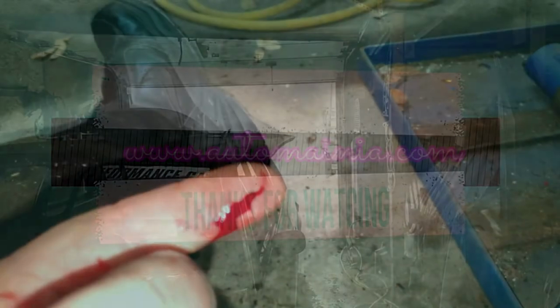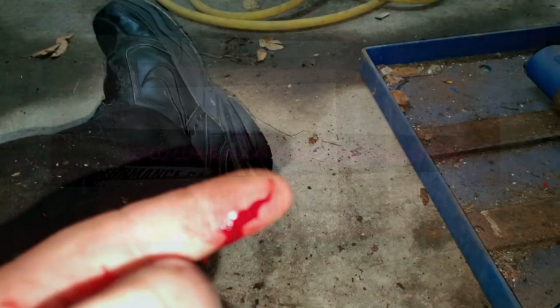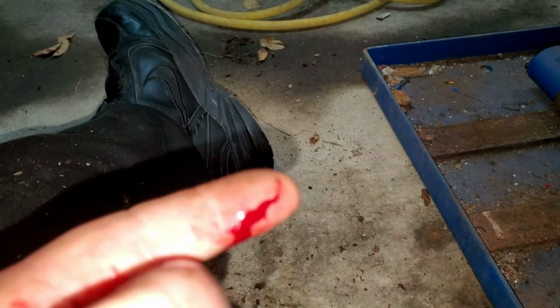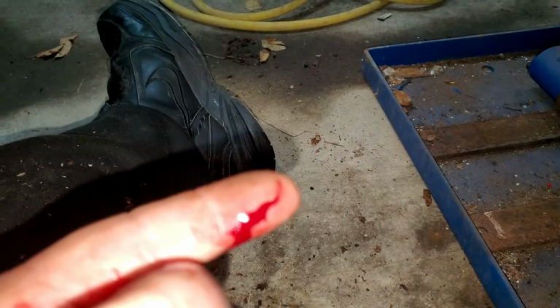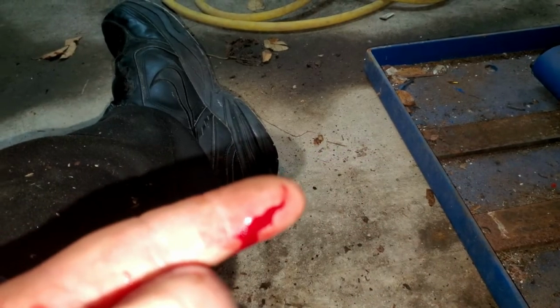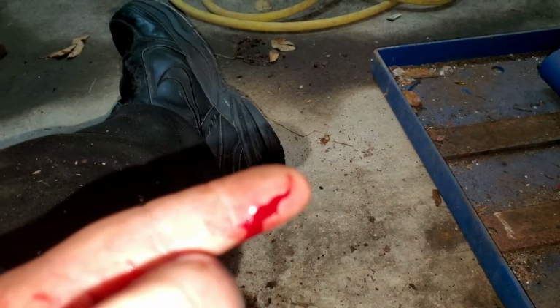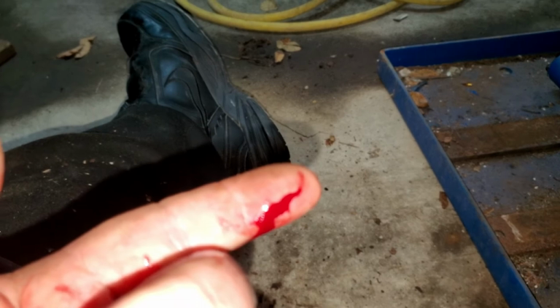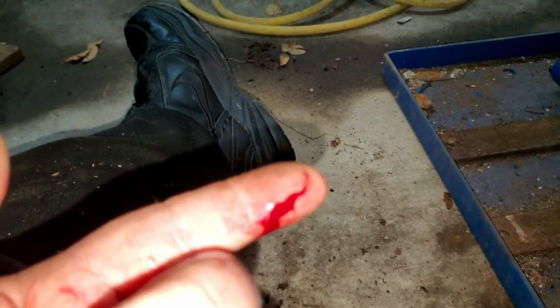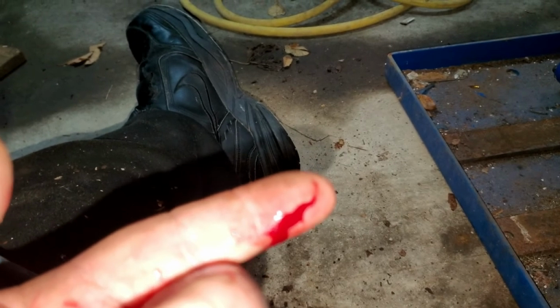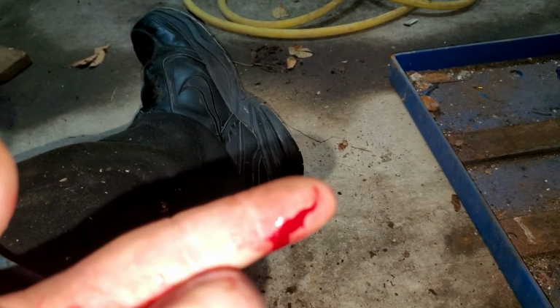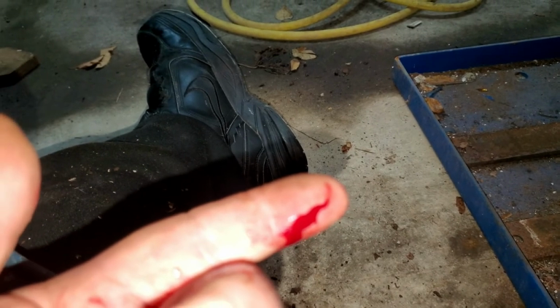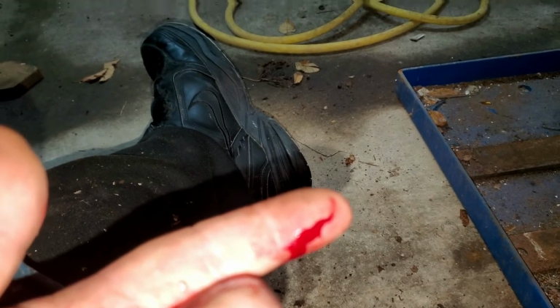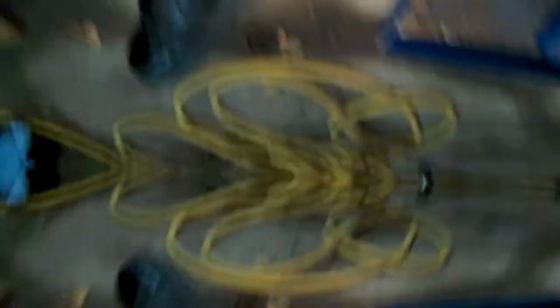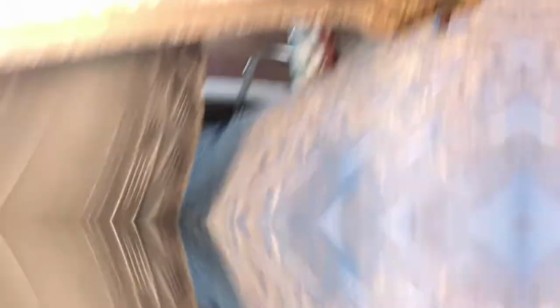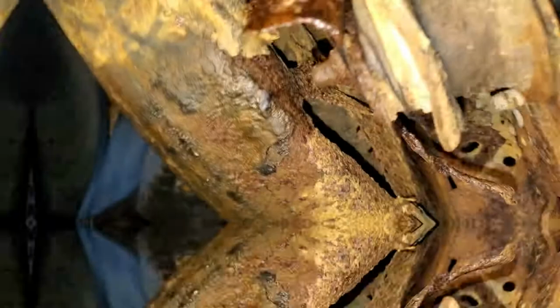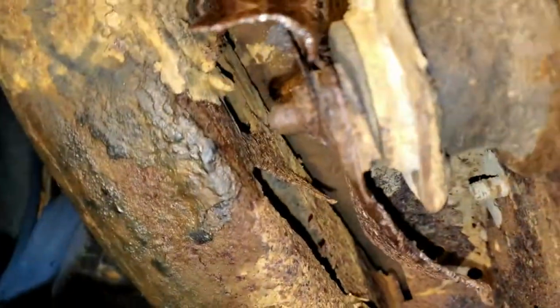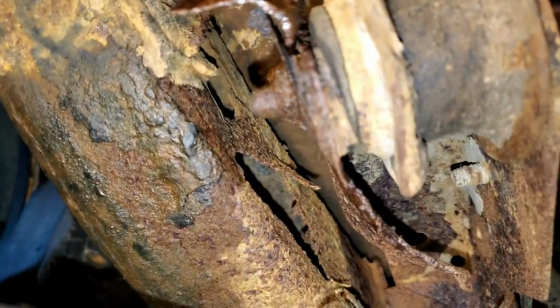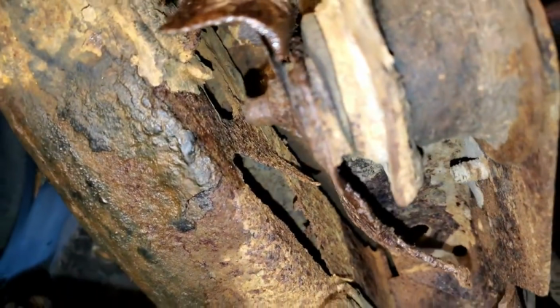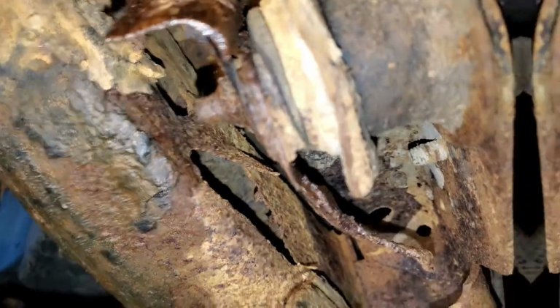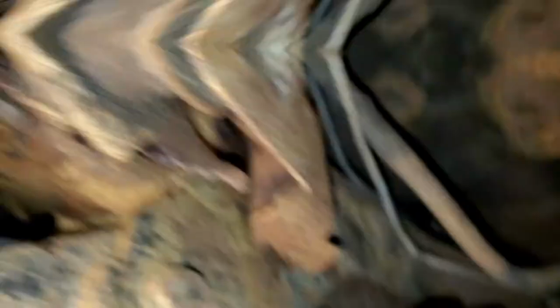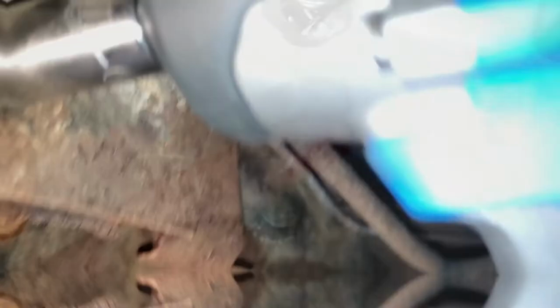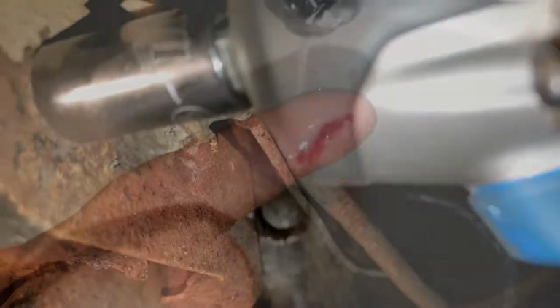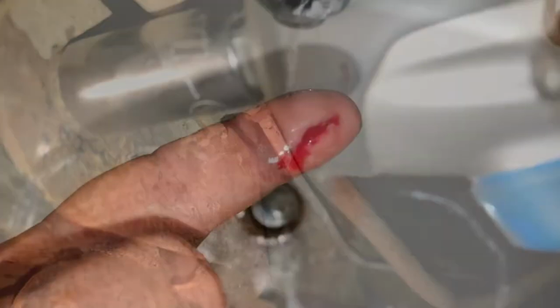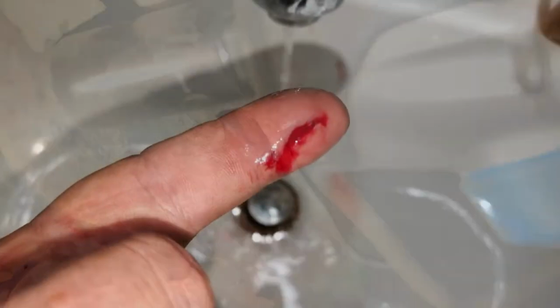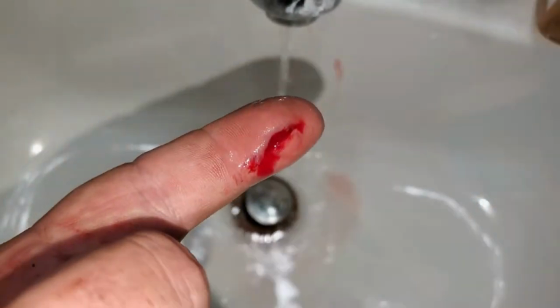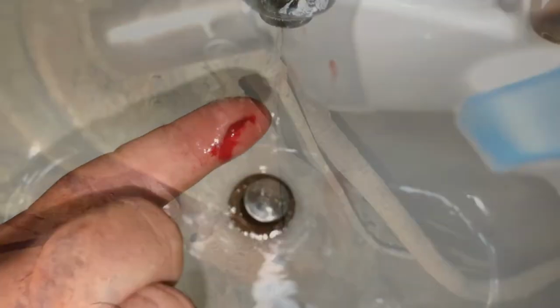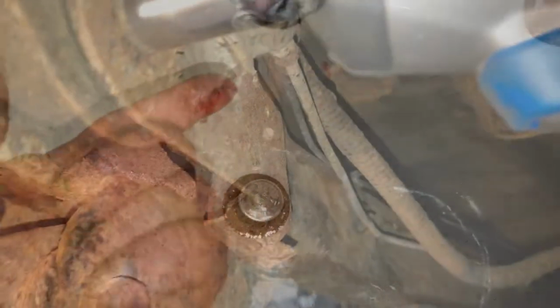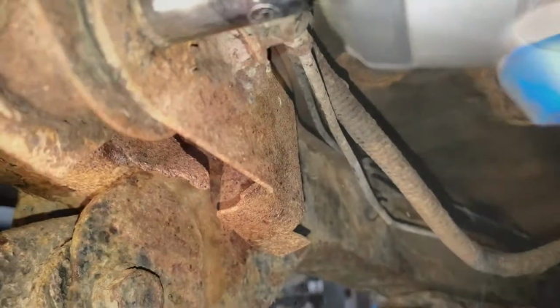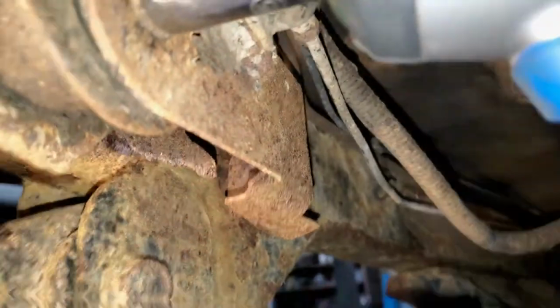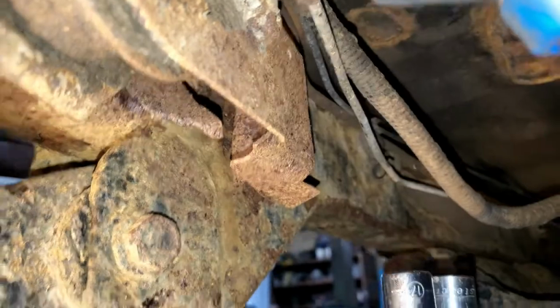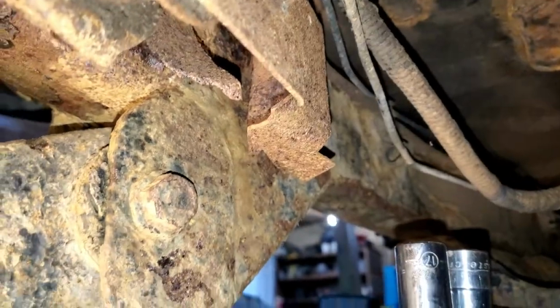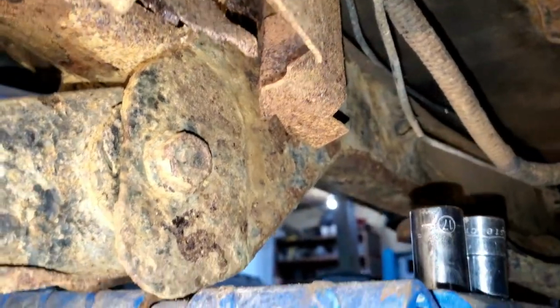Play stupid games, win stupid prizes. I know better than this — I put my finger up in there and this impact has no disregard for my fingers.